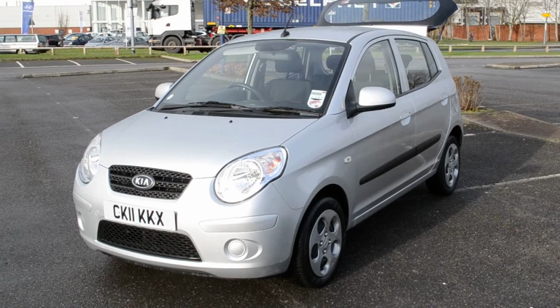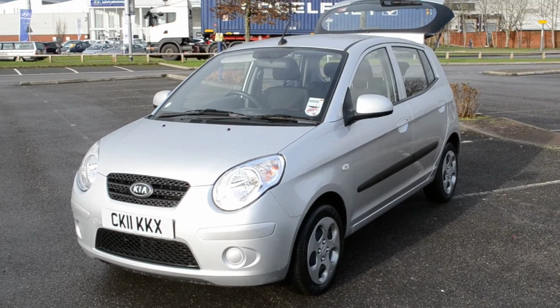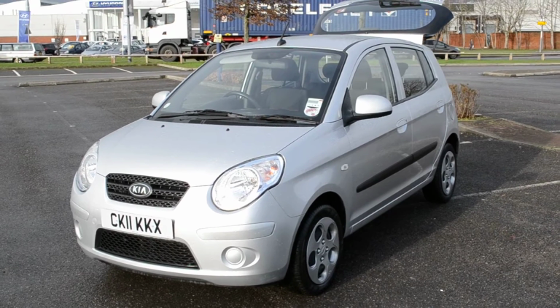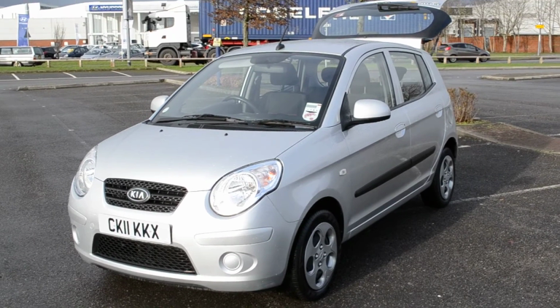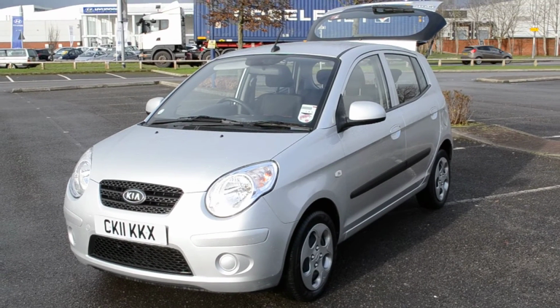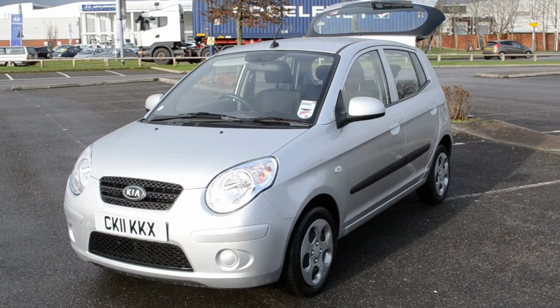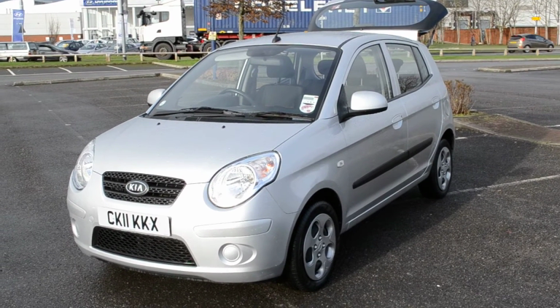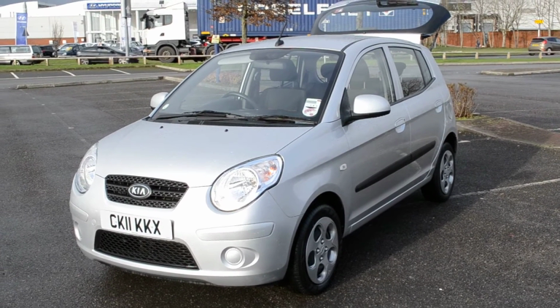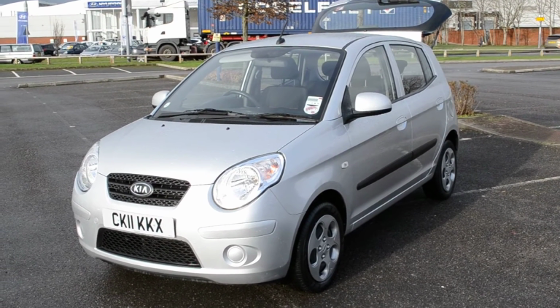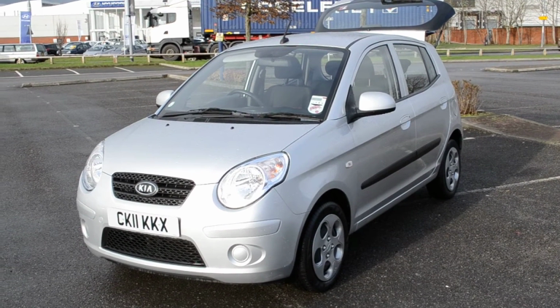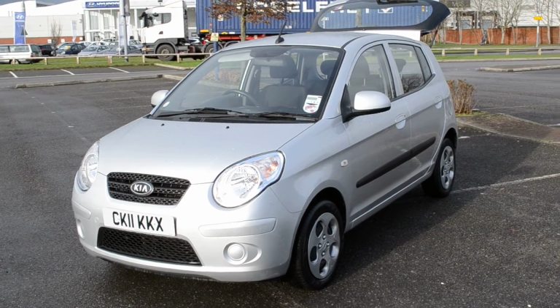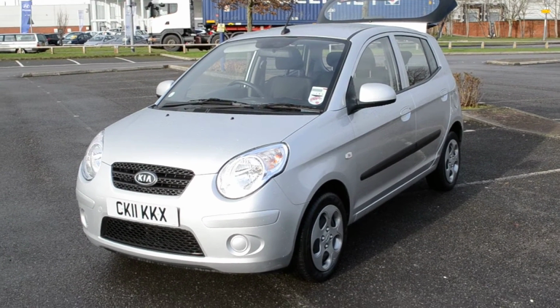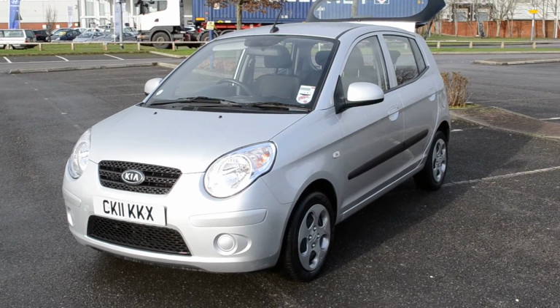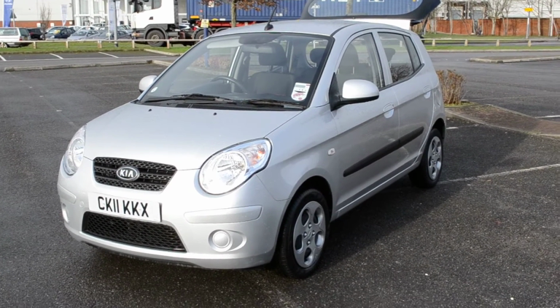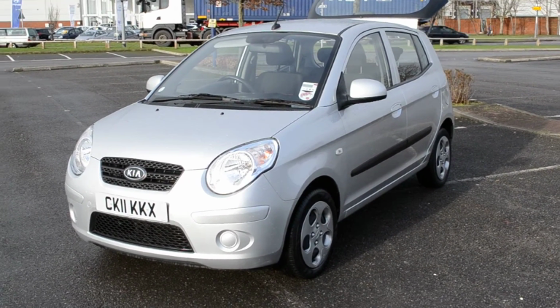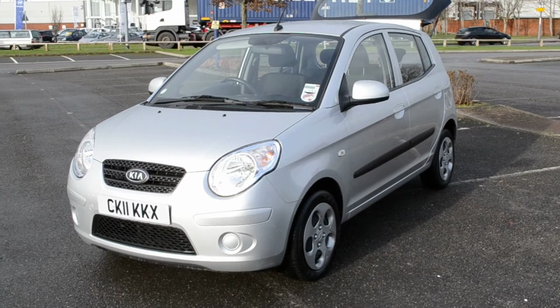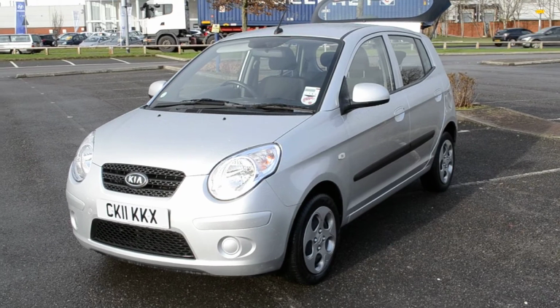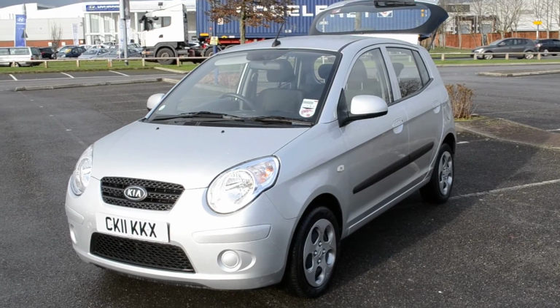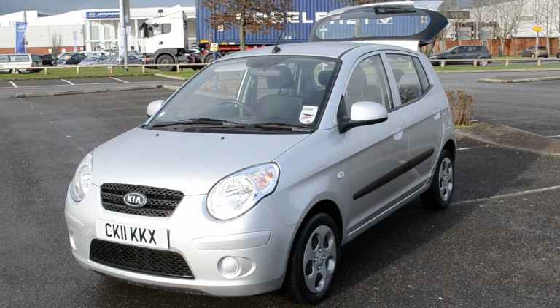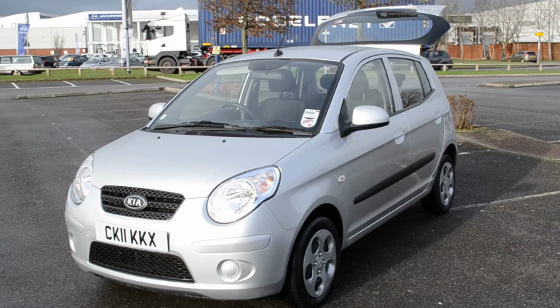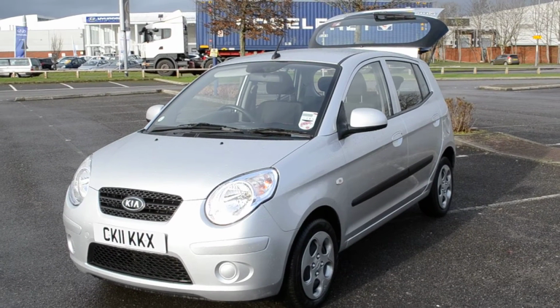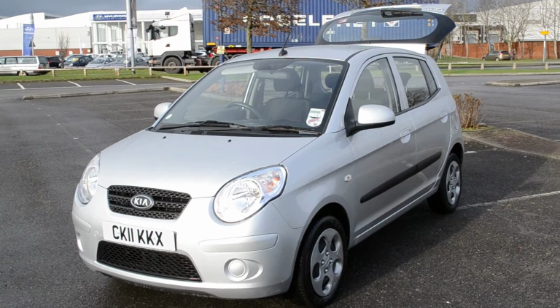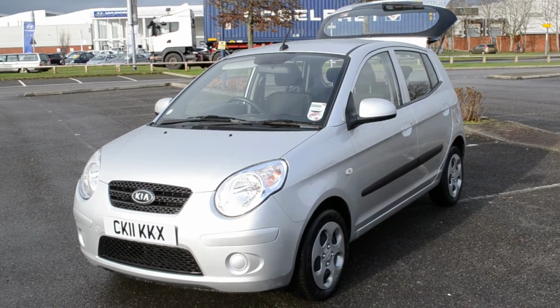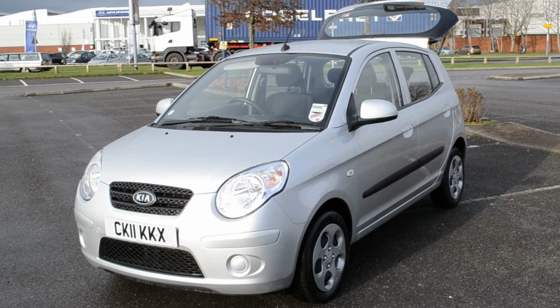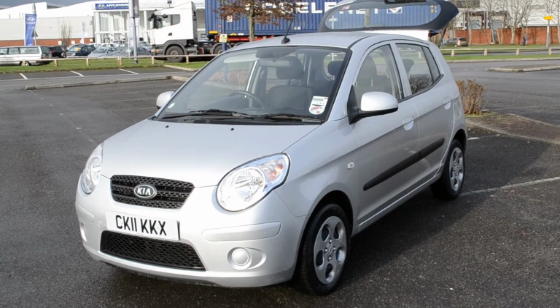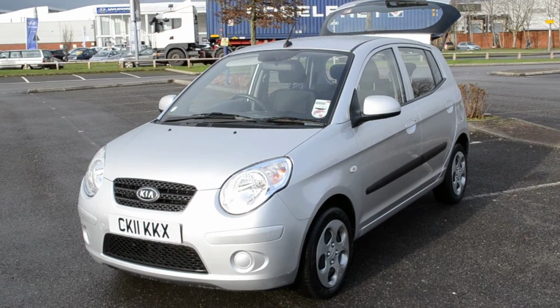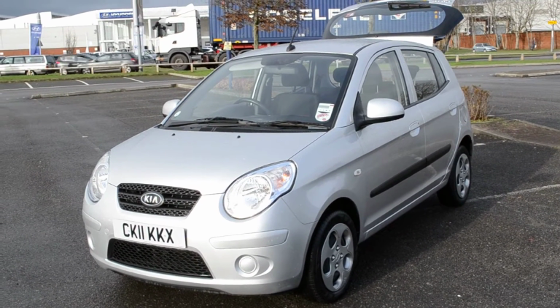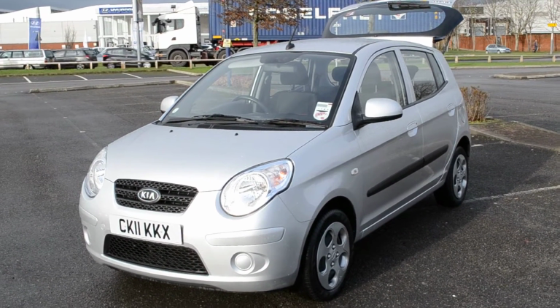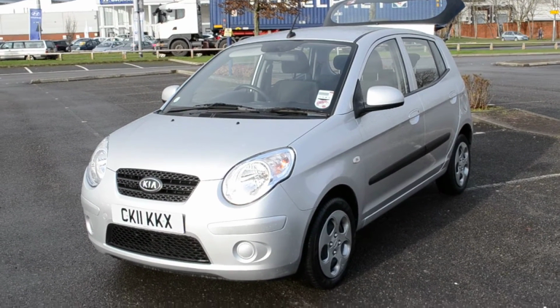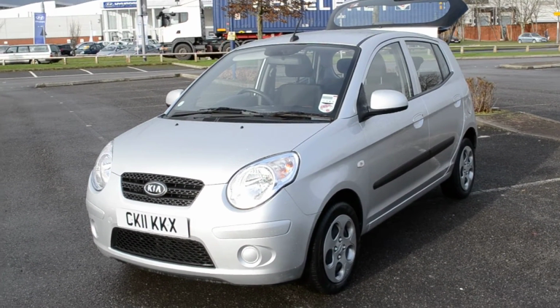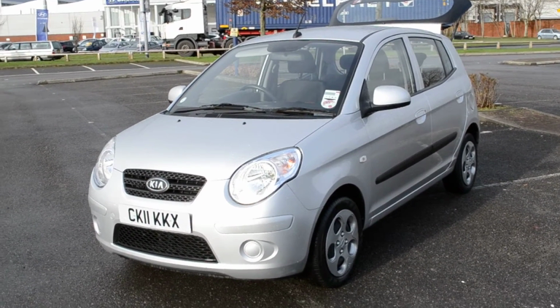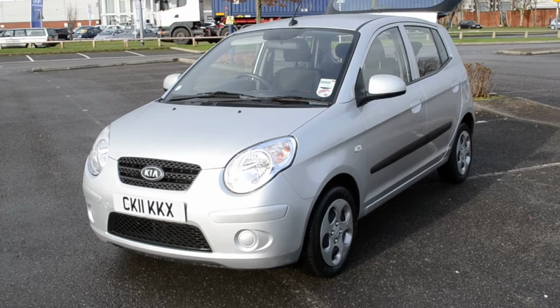Hello and welcome to Russell's Garages in Newport. Here we have a Kia Picanto. It's a Spice model, finished in metallic silver. It's five door and it comes complete with power steering and electric windows.